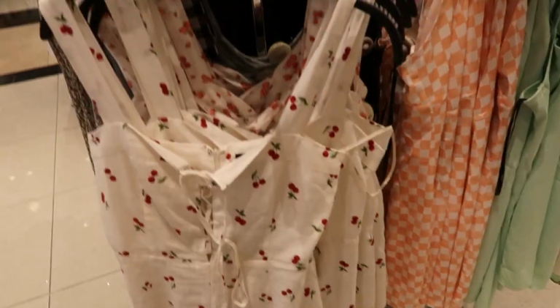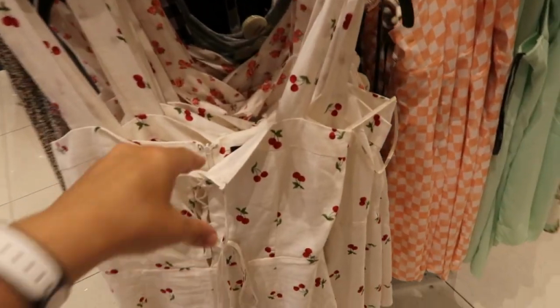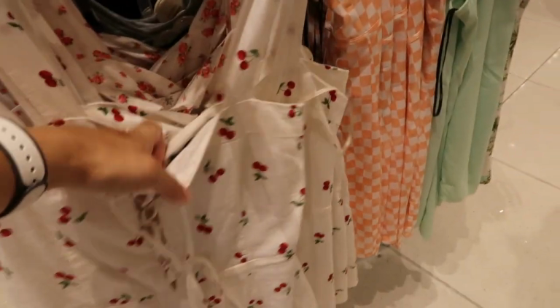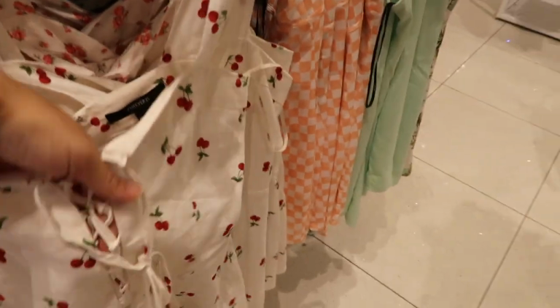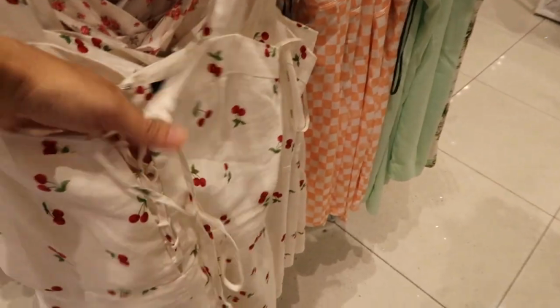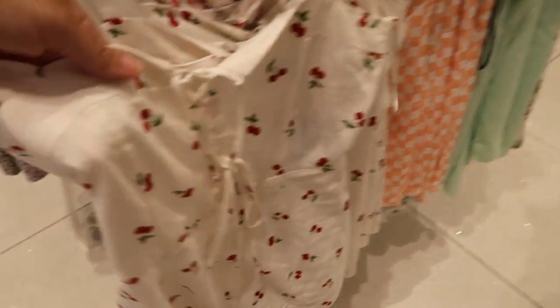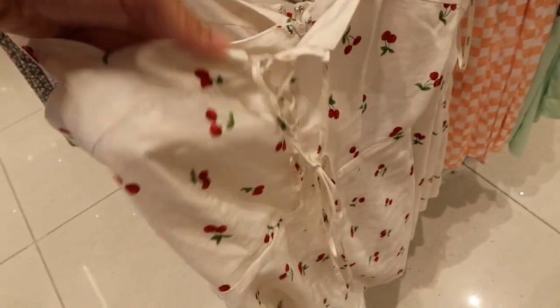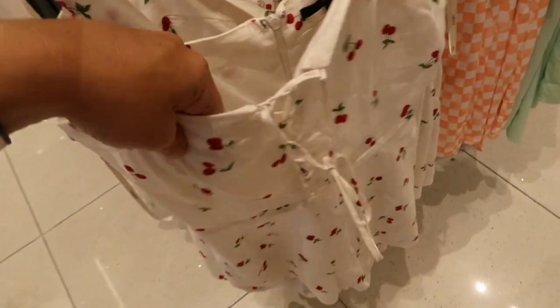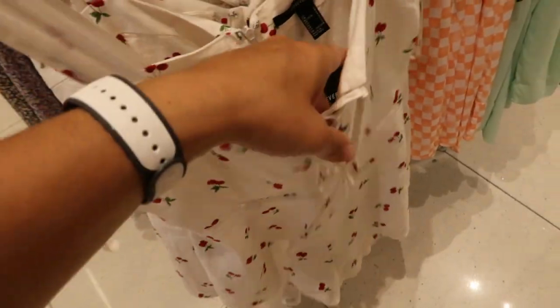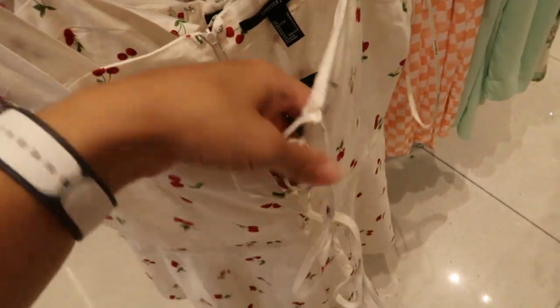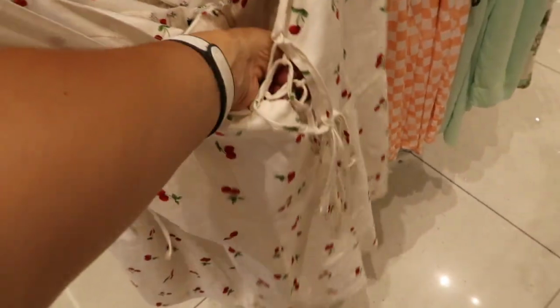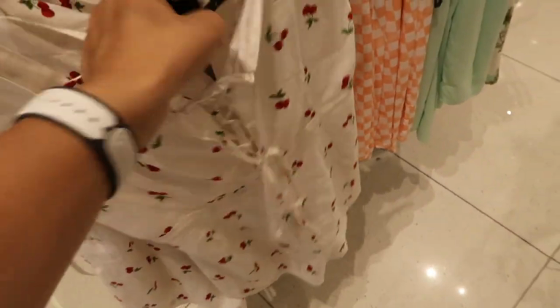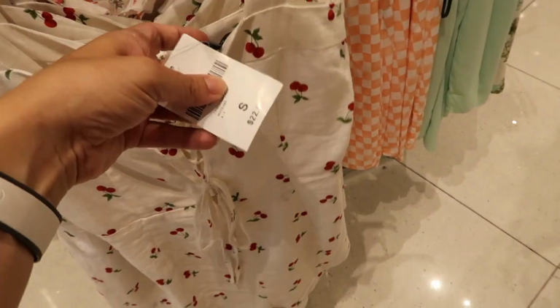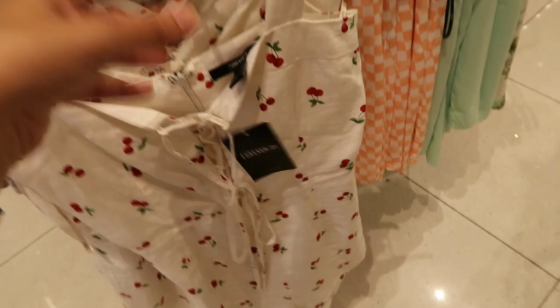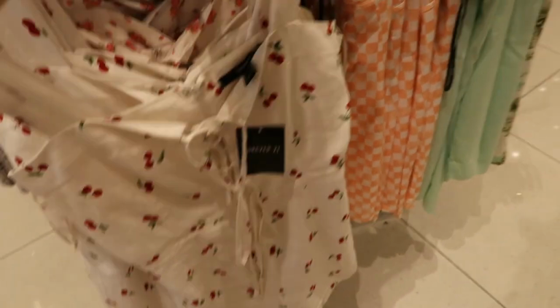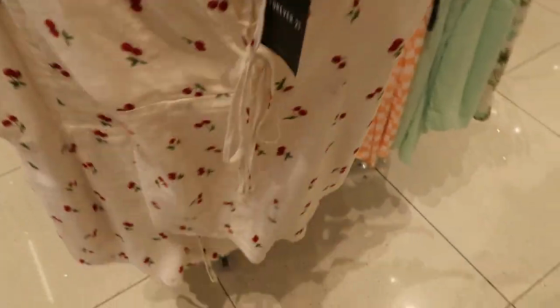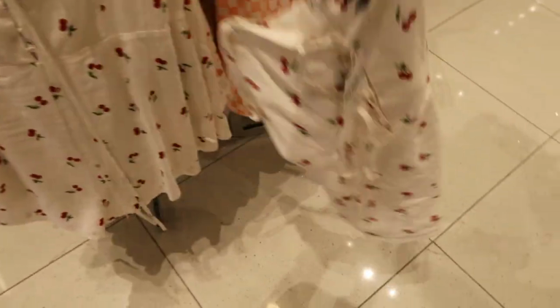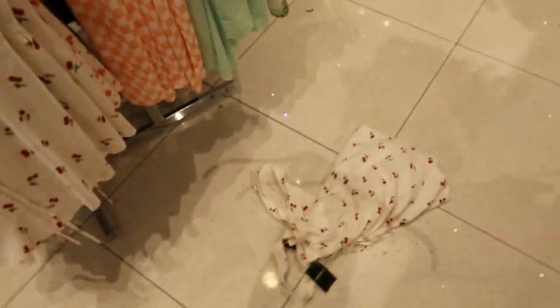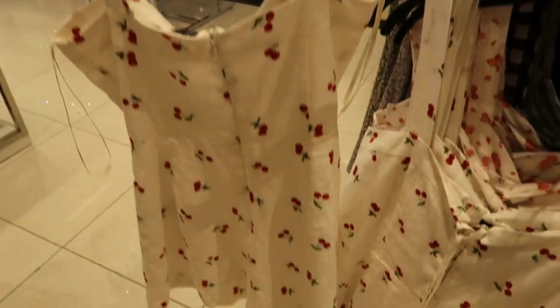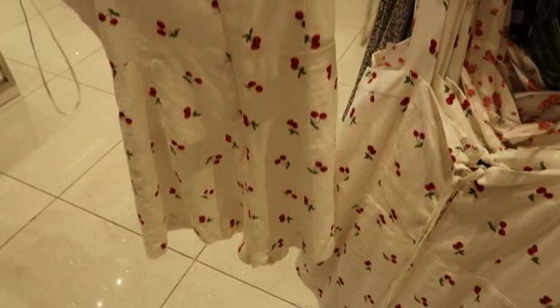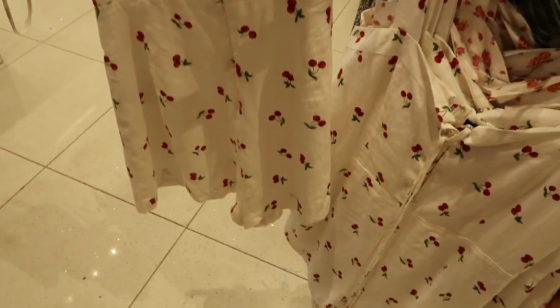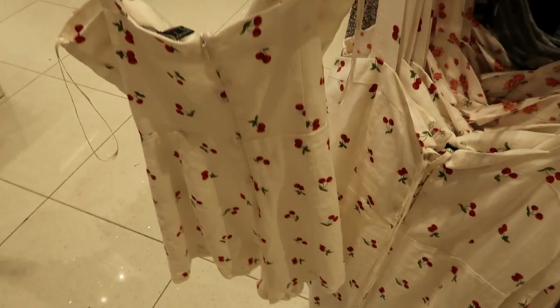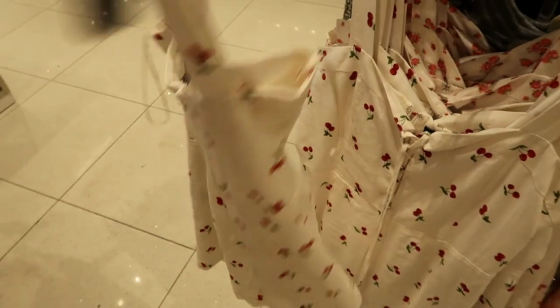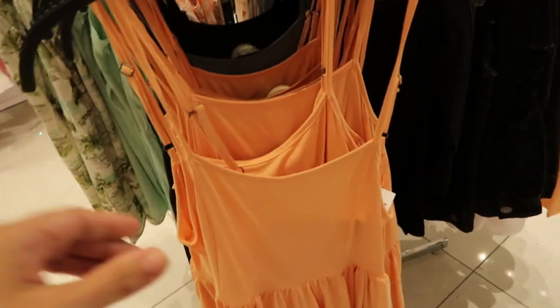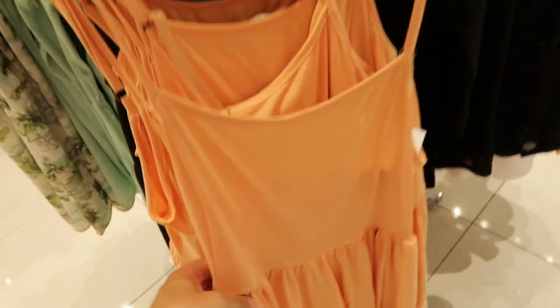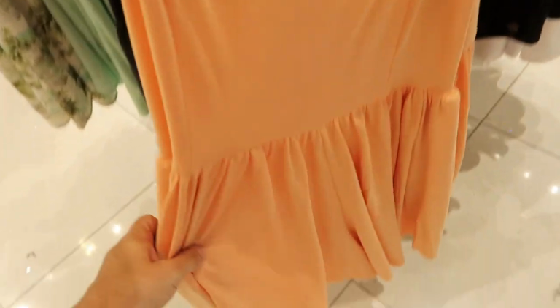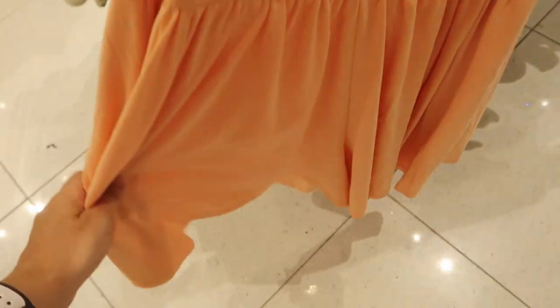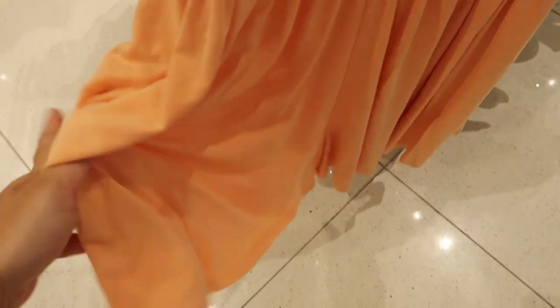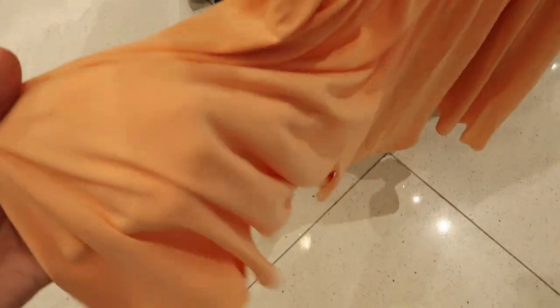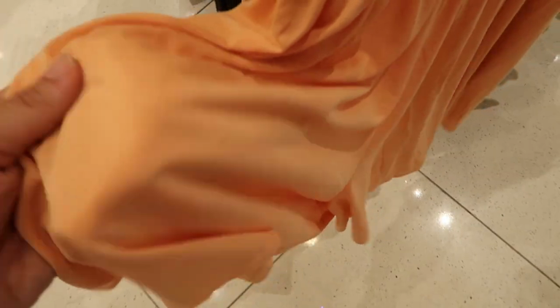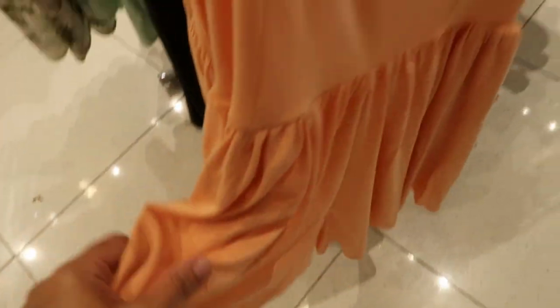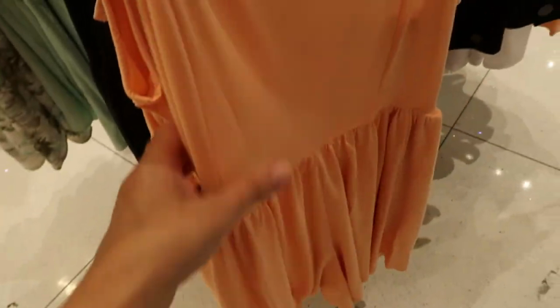Here's a really cute tie front romper in a linen type material — really lightweight — for $22.99. That's what the back looks like and there is a zipper. They also have this really good super silky material in a sandblast style dress.